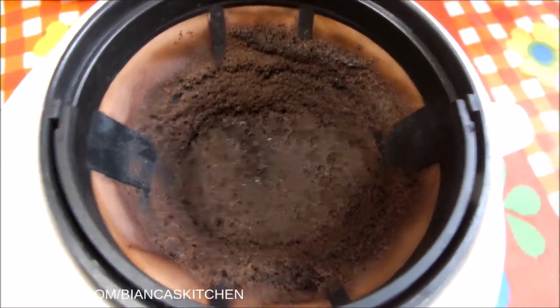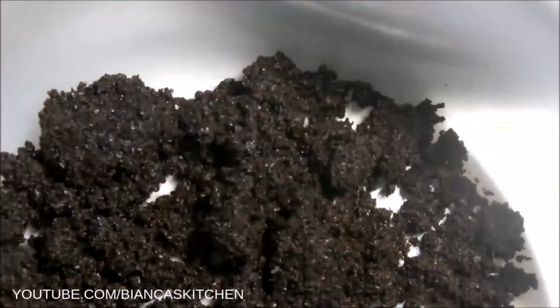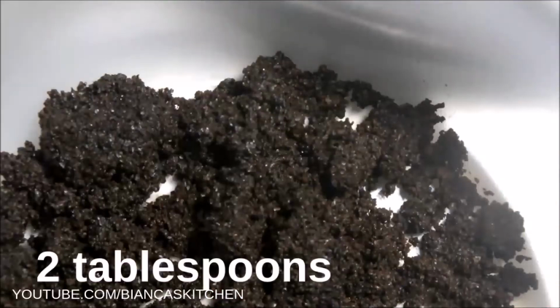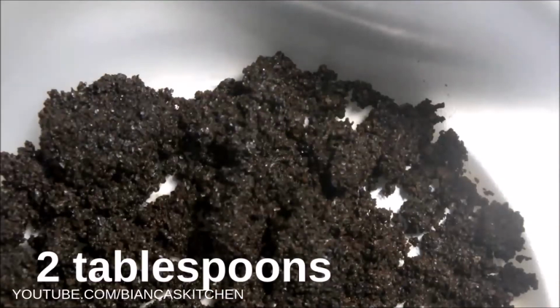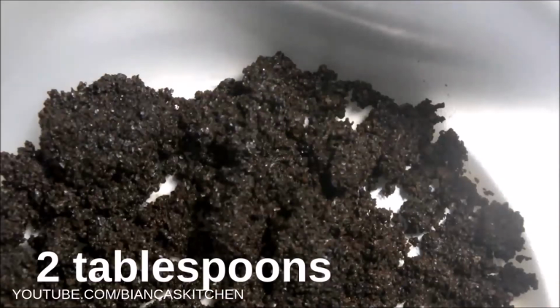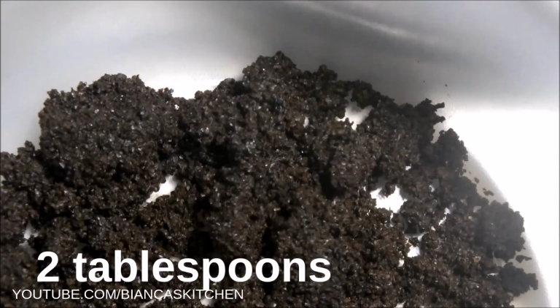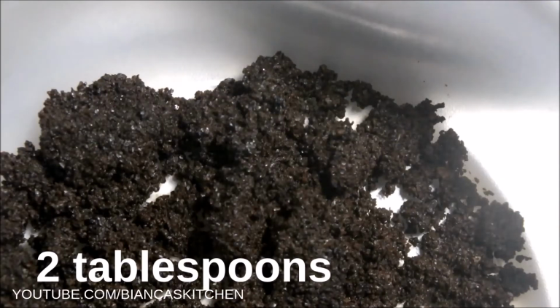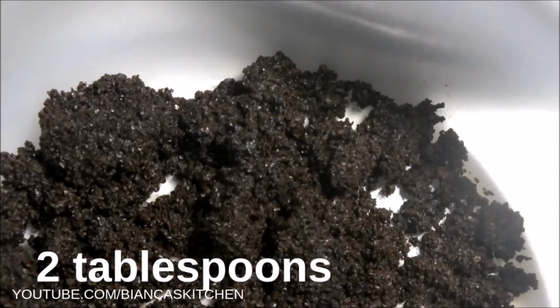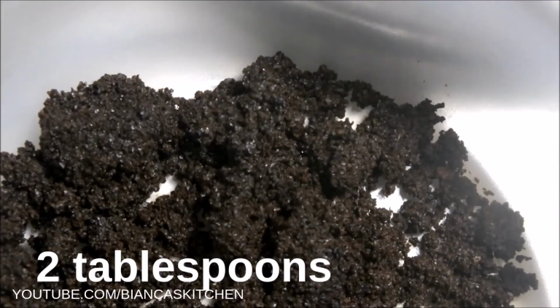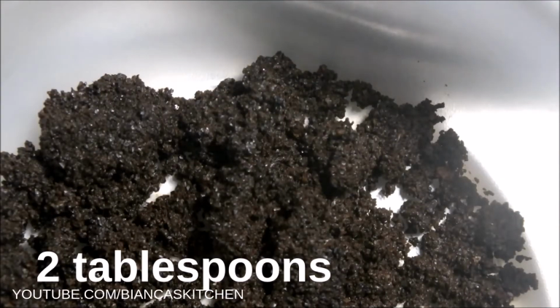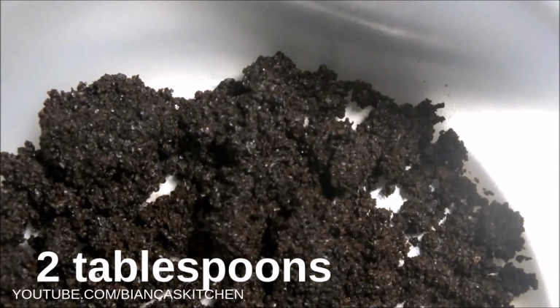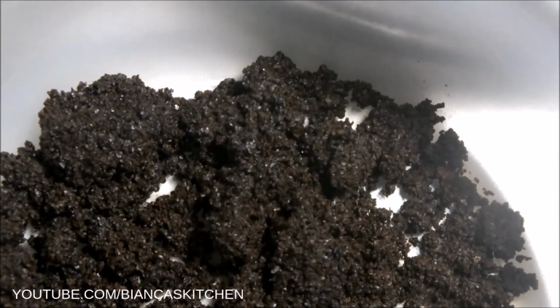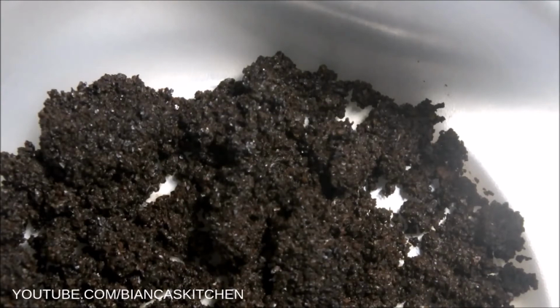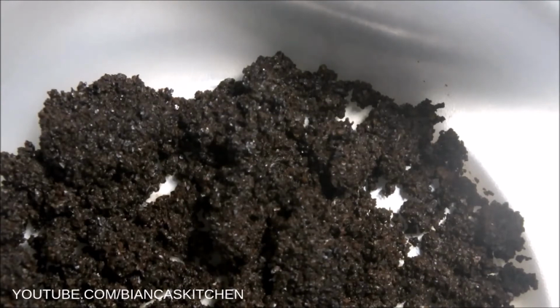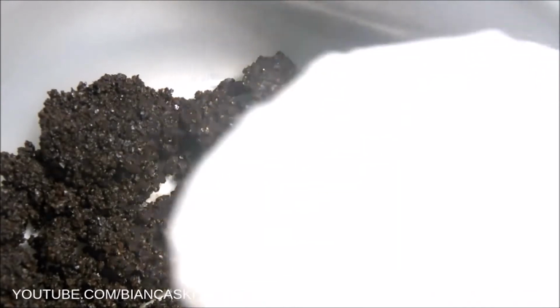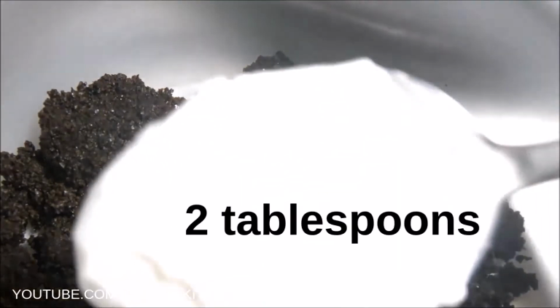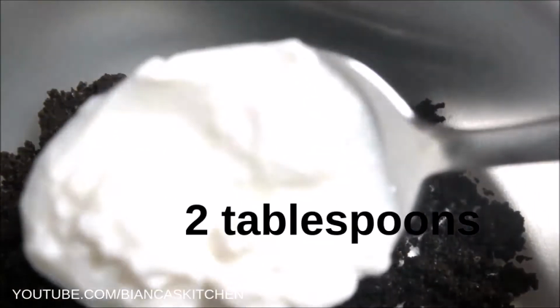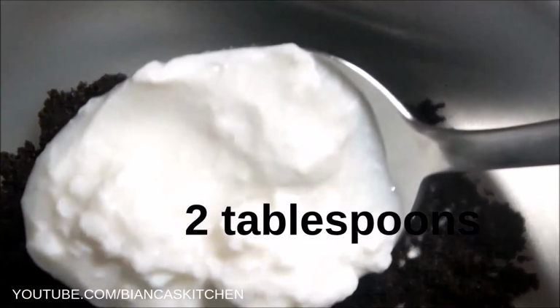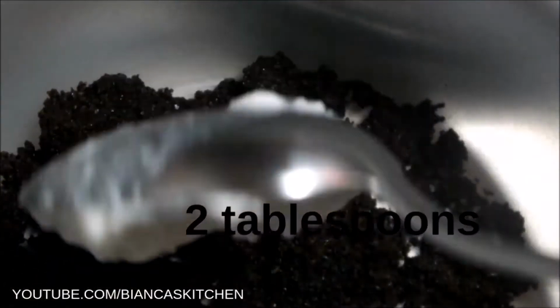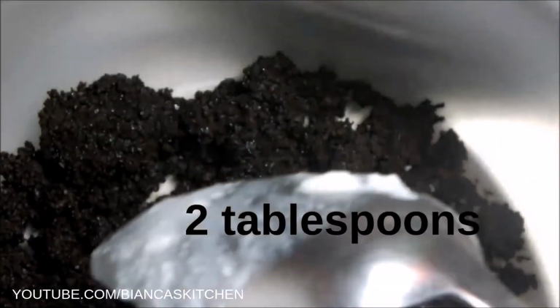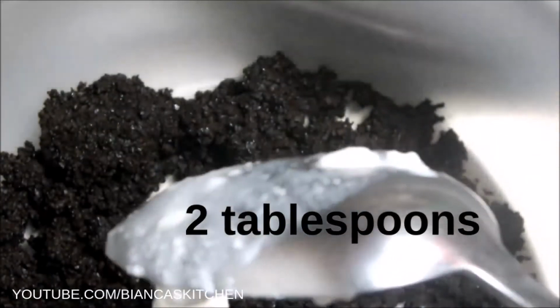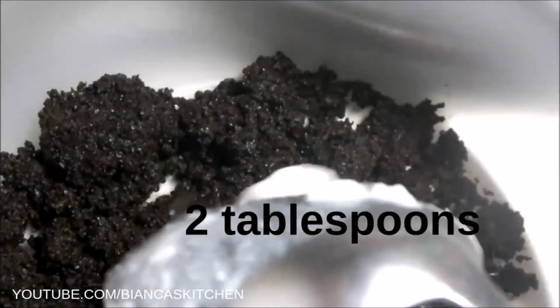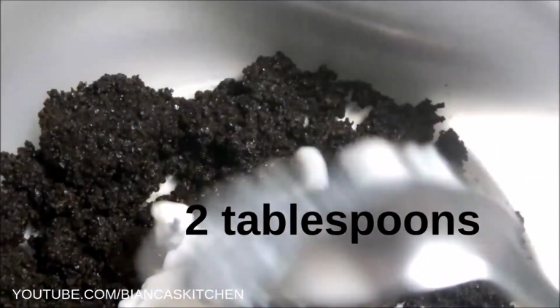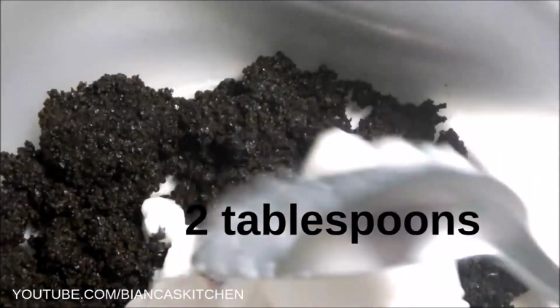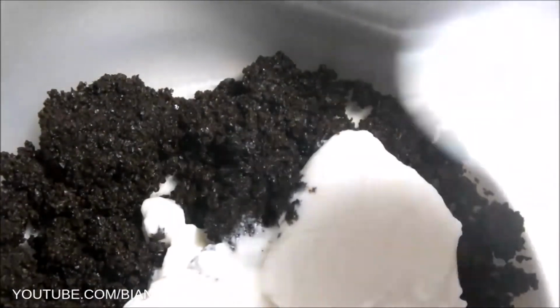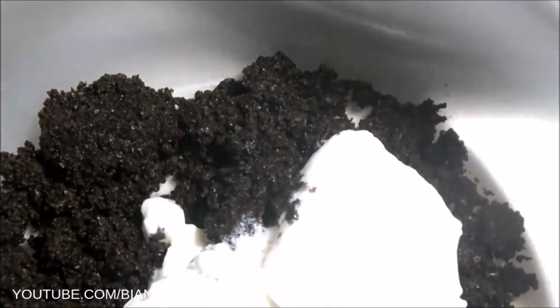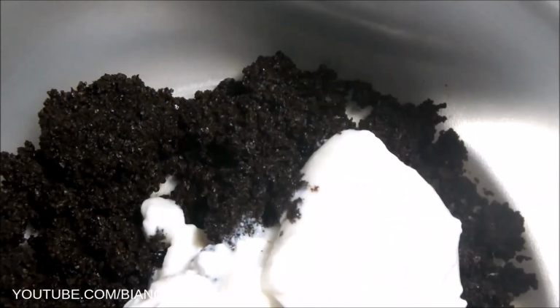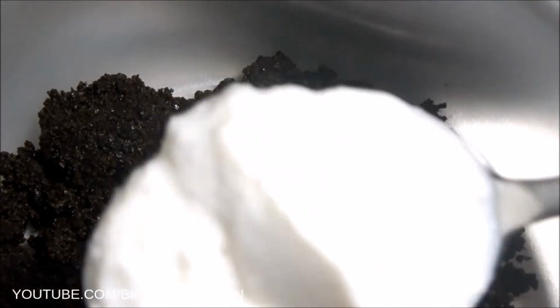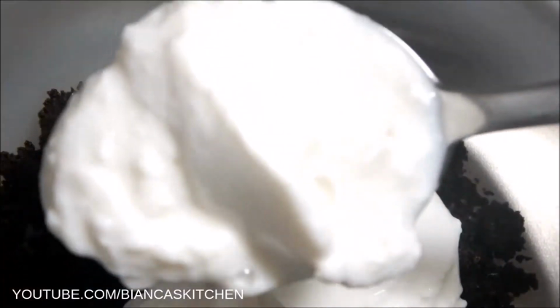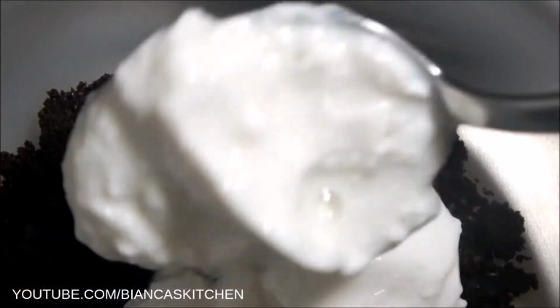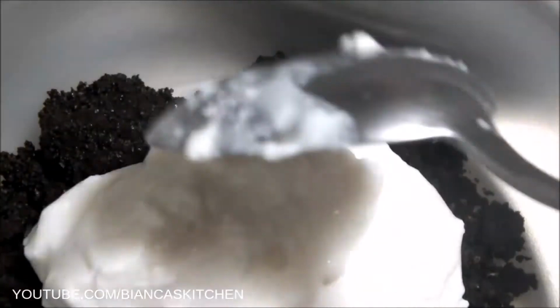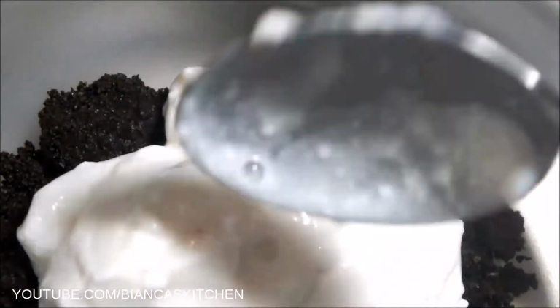For this vegan hand scrub I used two tablespoons of coffee grounds. I add two tablespoons of soy yogurt. If you want to make your own at home, watch my fermentation tutorial that is linked here on the screen and in the video notes.